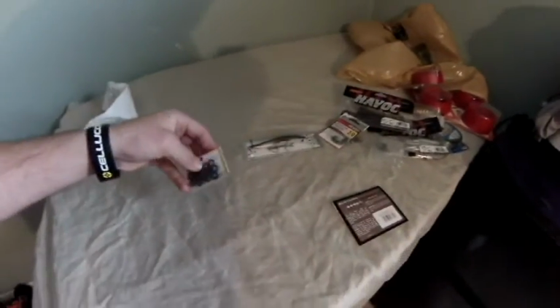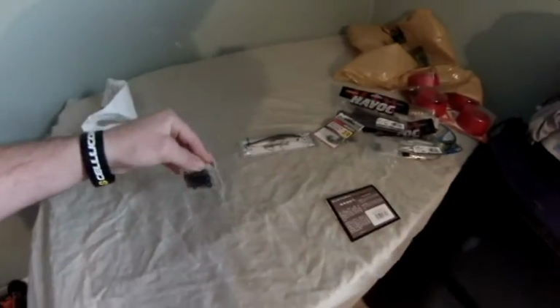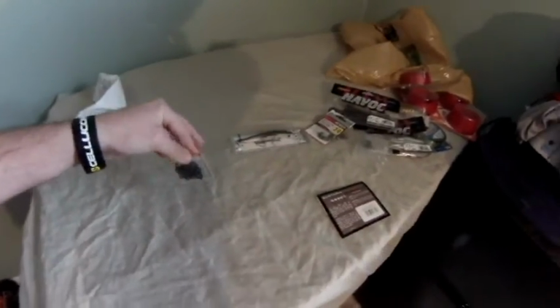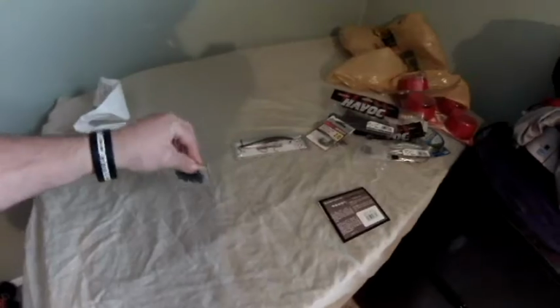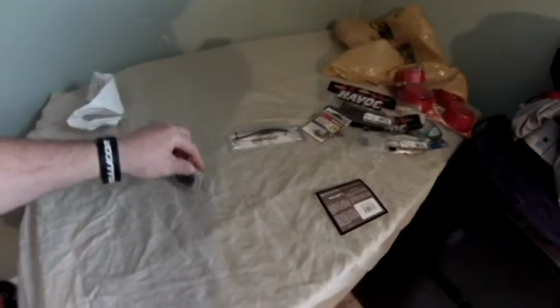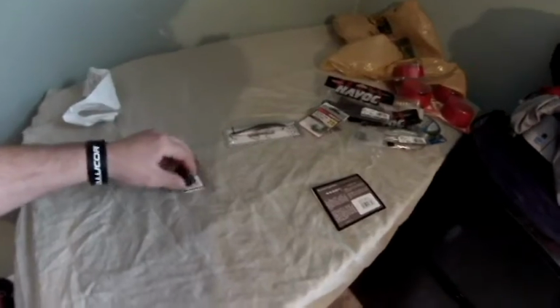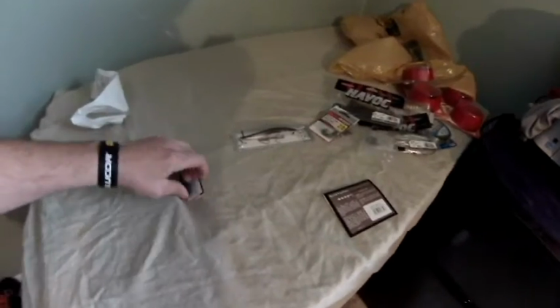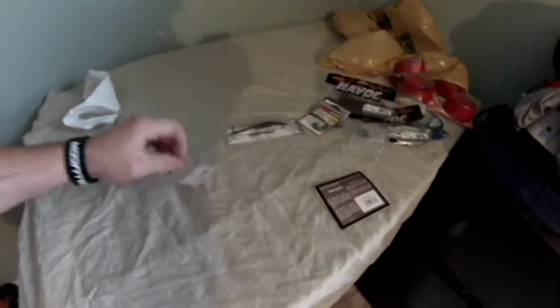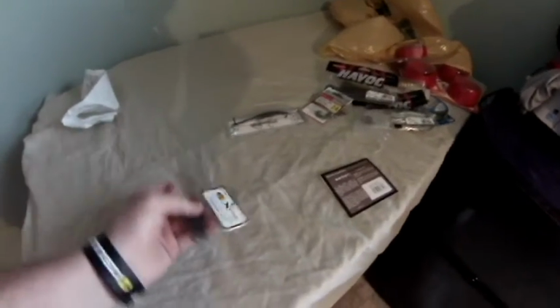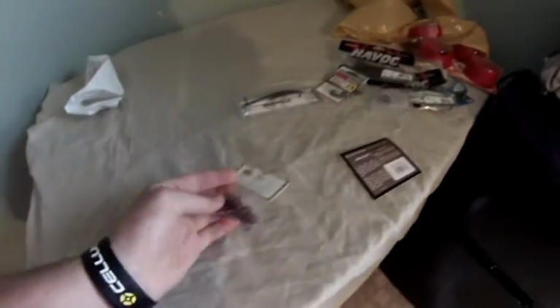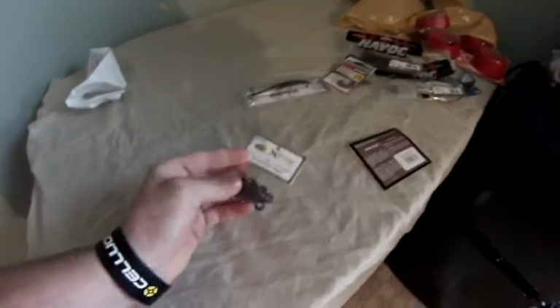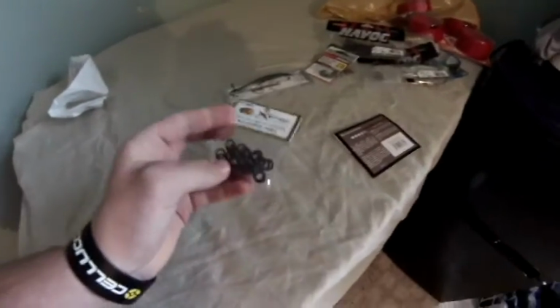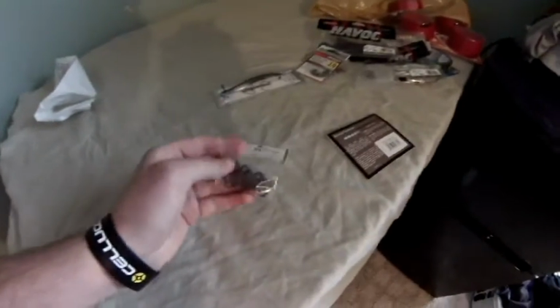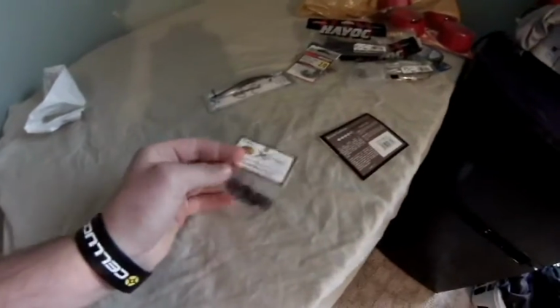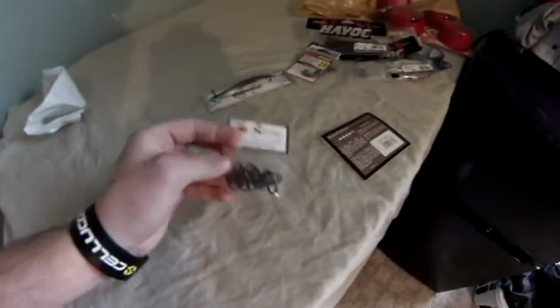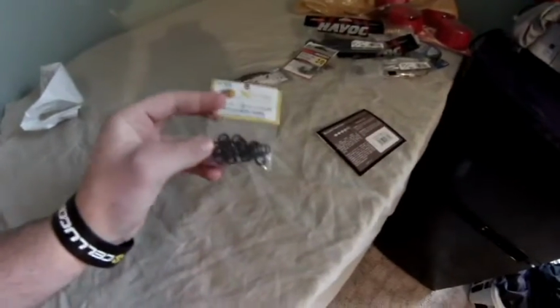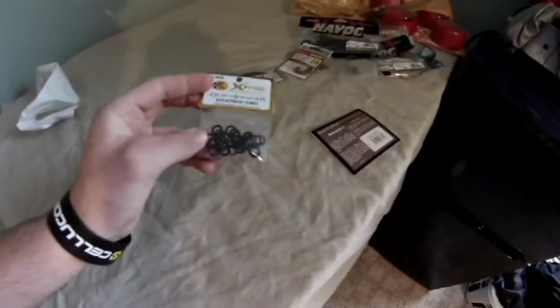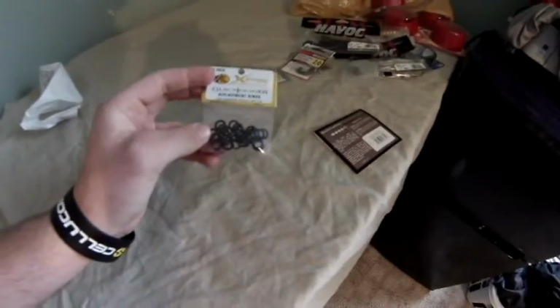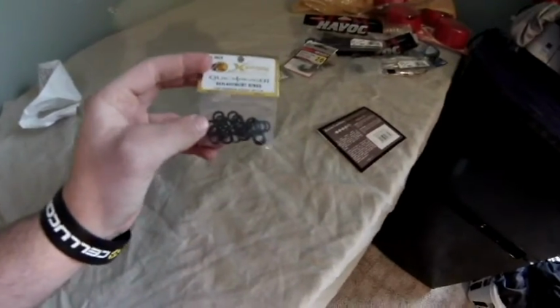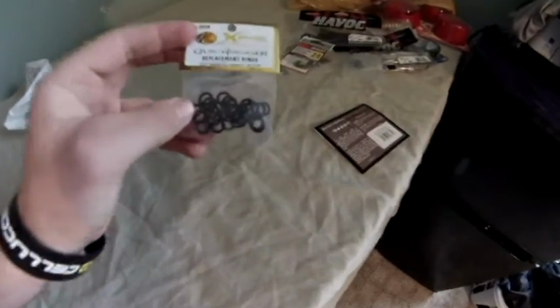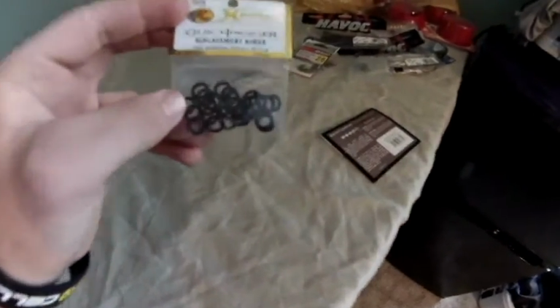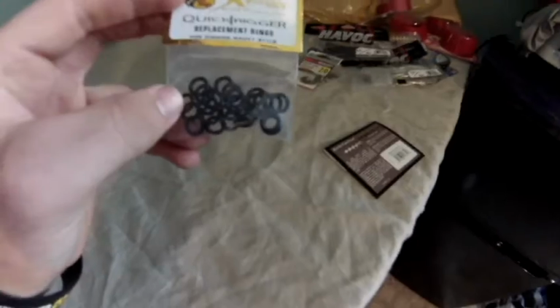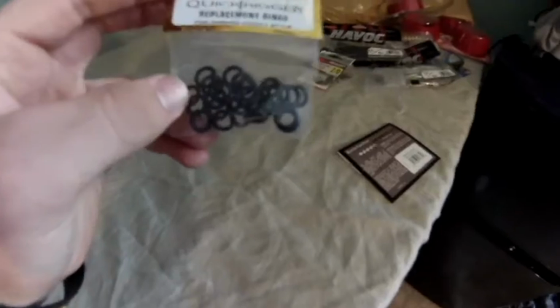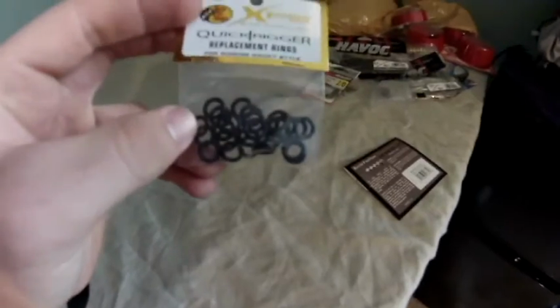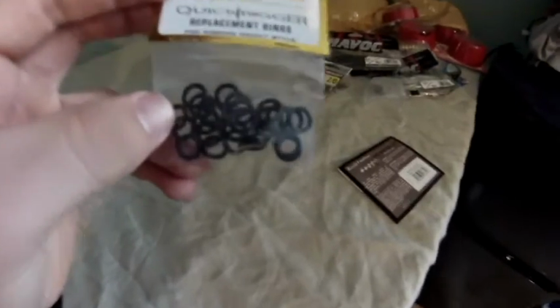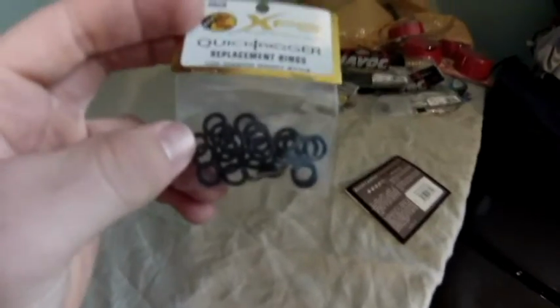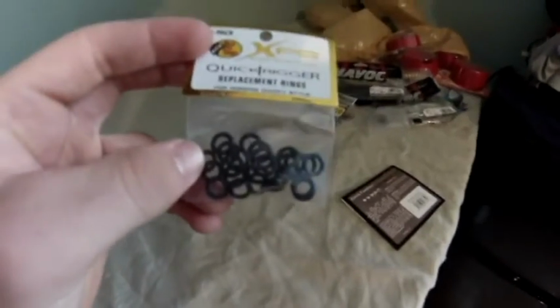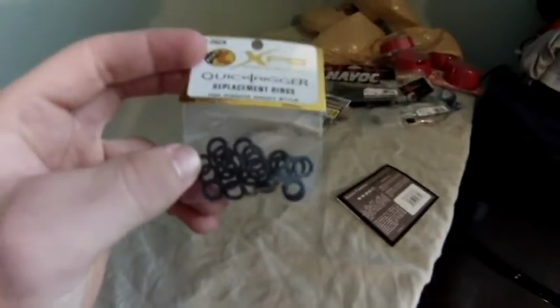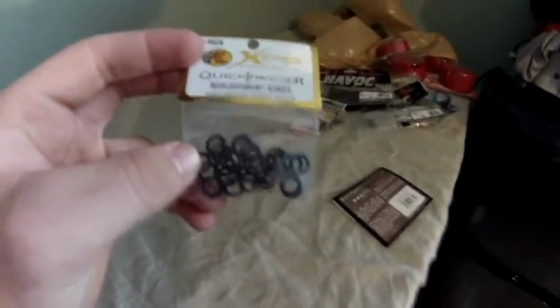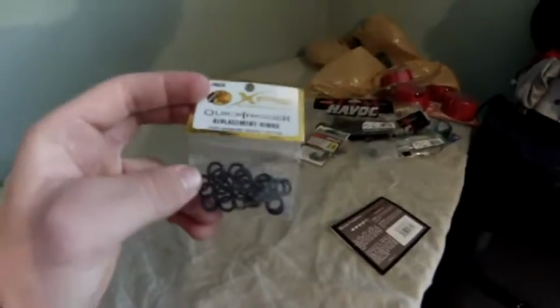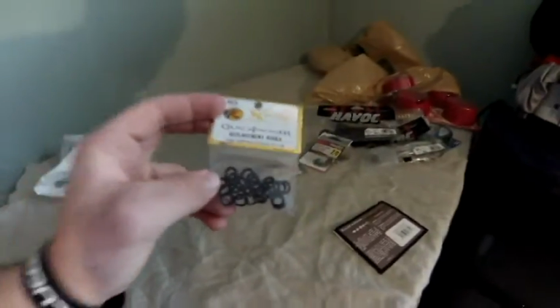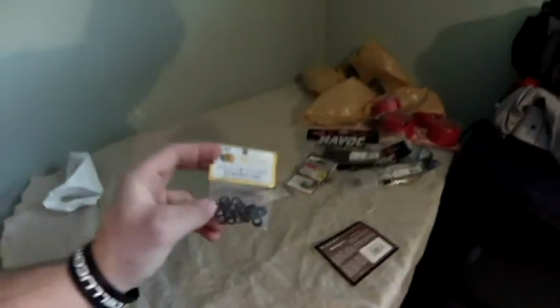I heard some guys talking about these replacement rings for the wacky rig — you put it around the worm. So I got a 25 pack of those.